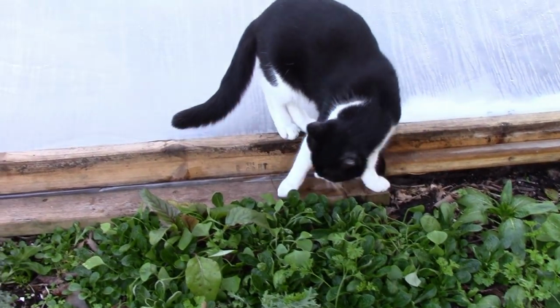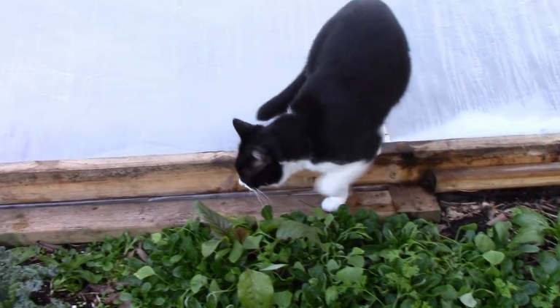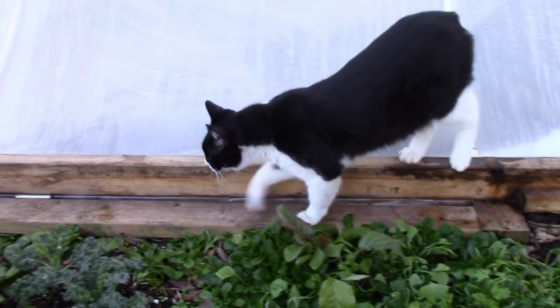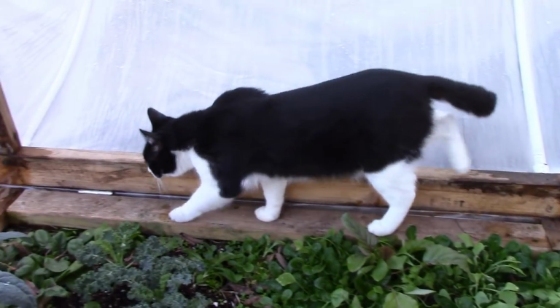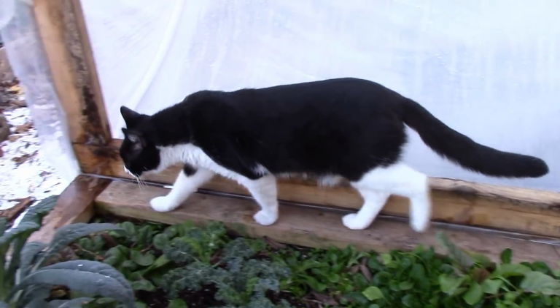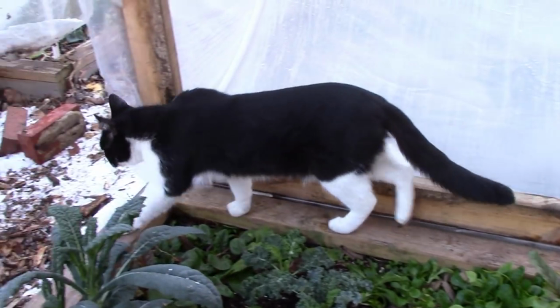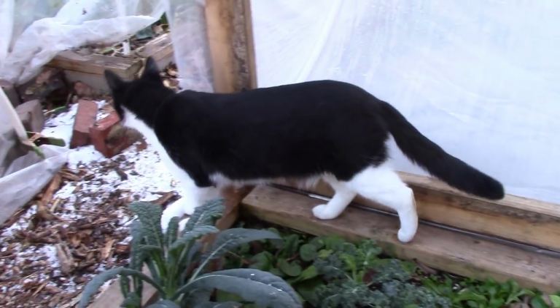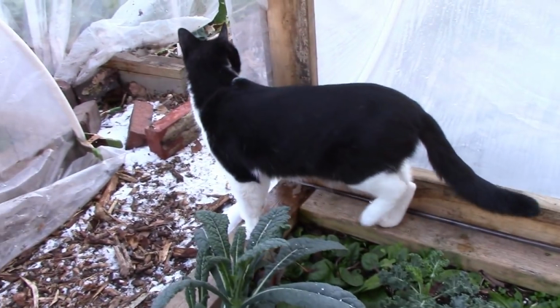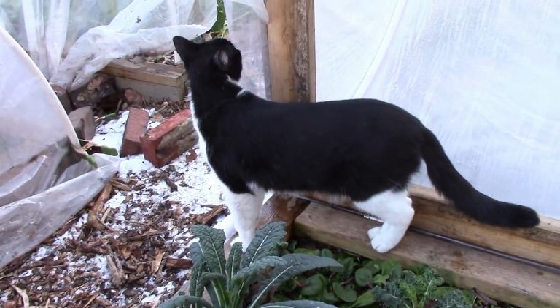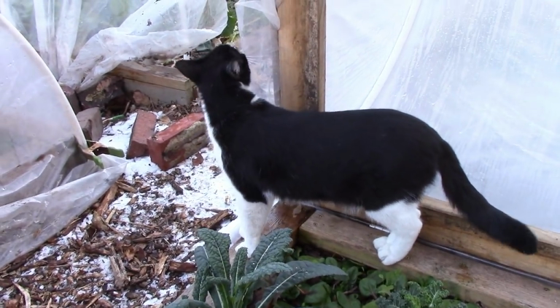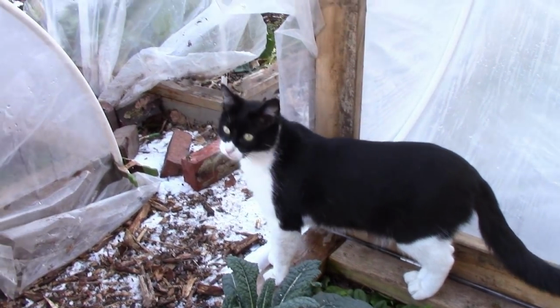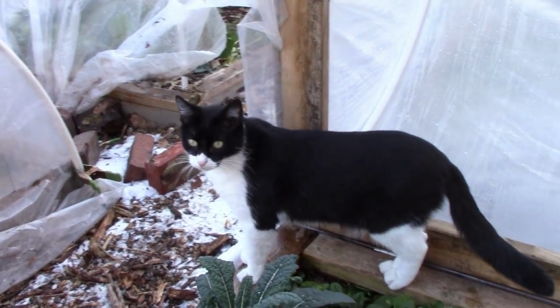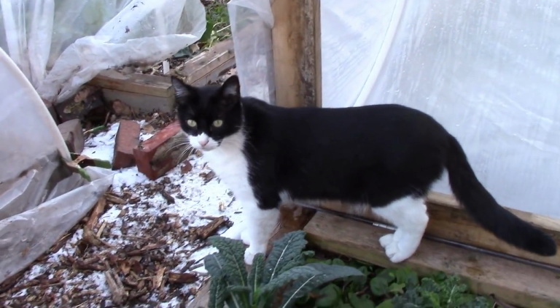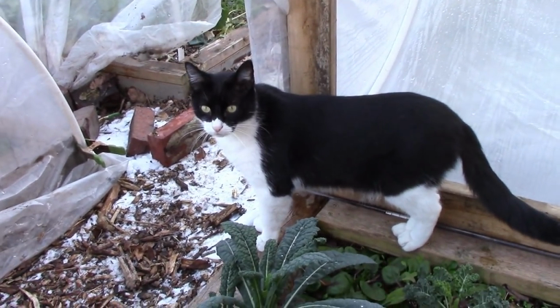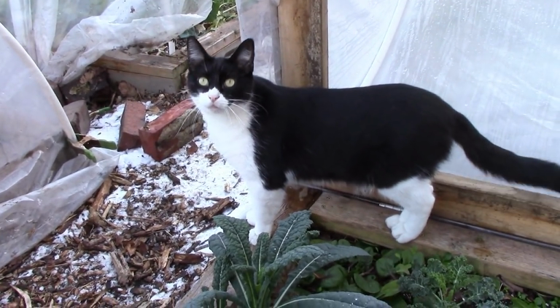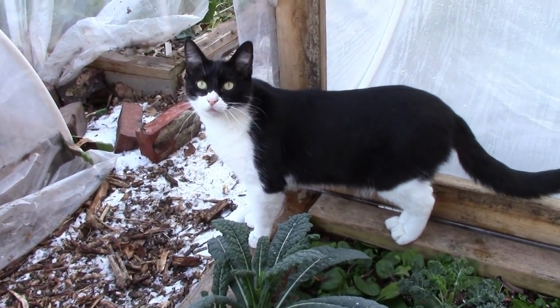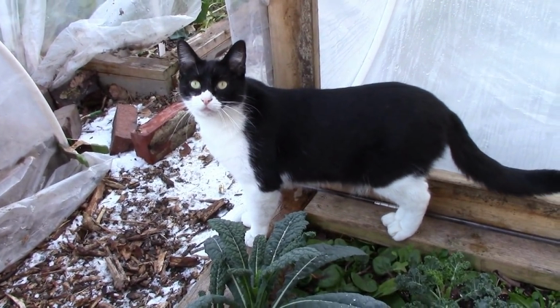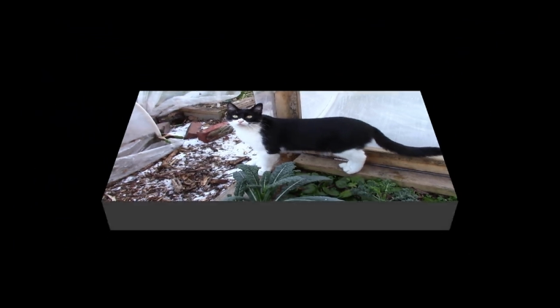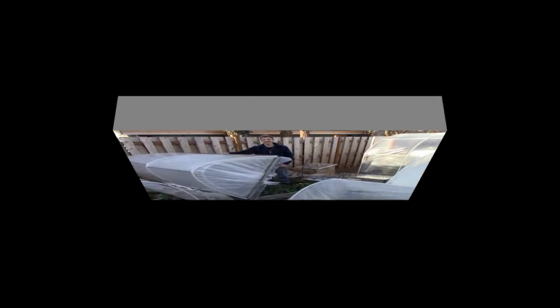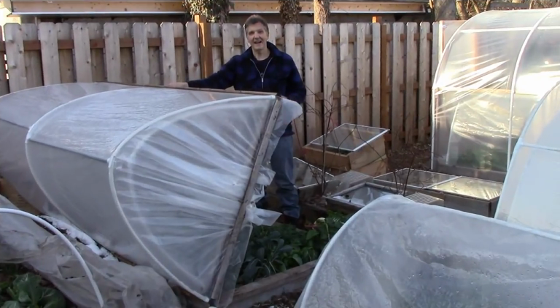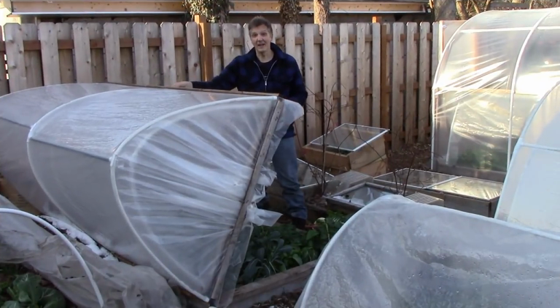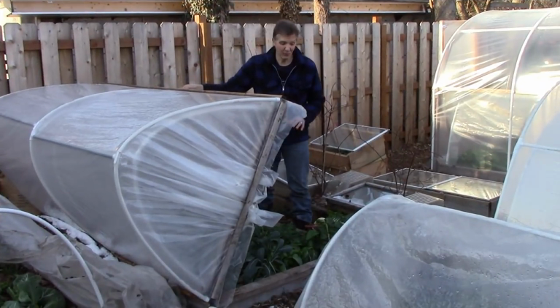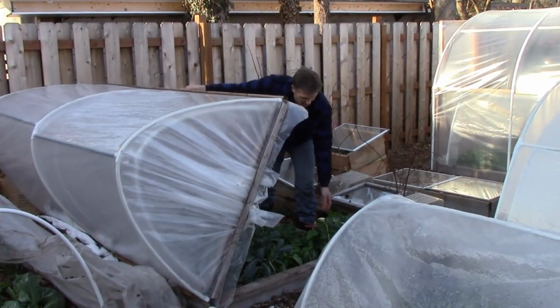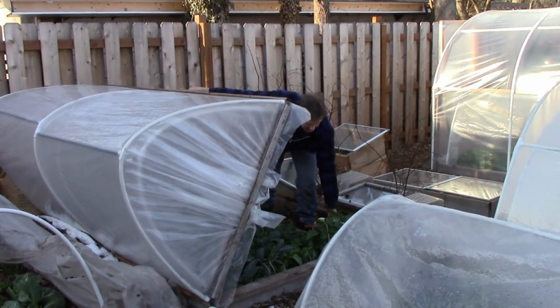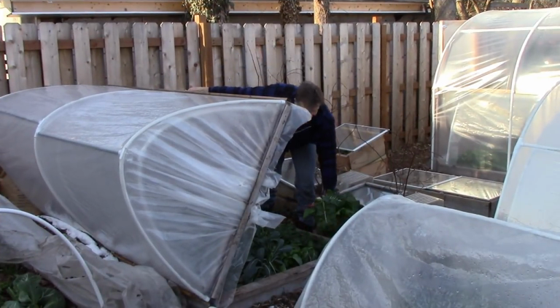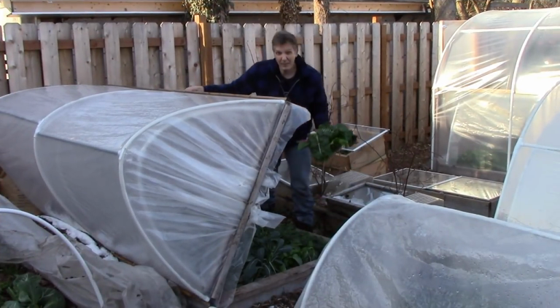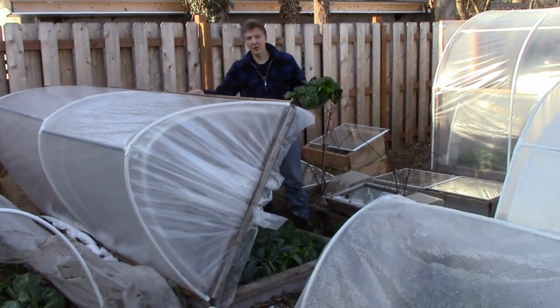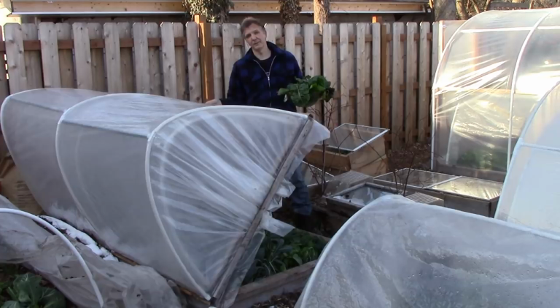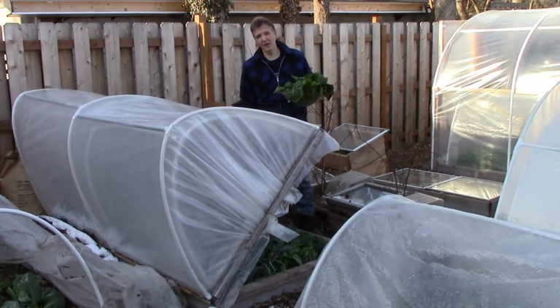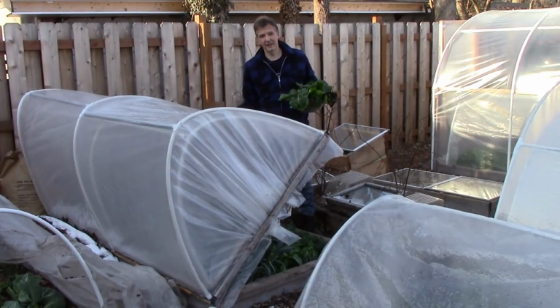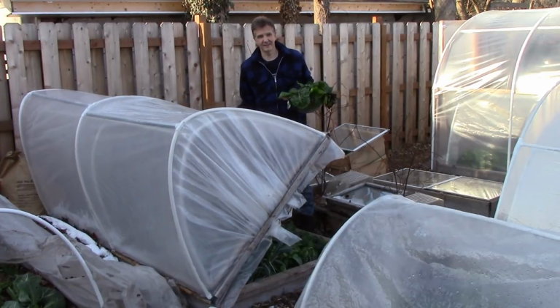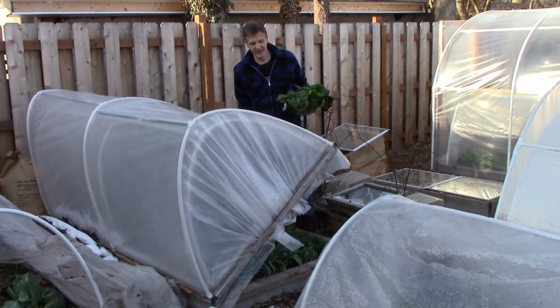Oscar, I need to close this low tunnel, buddy — you need to get out. I now have two bowls almost full of greens, but I'm going to keep harvesting because I want enough to last at least a few days.